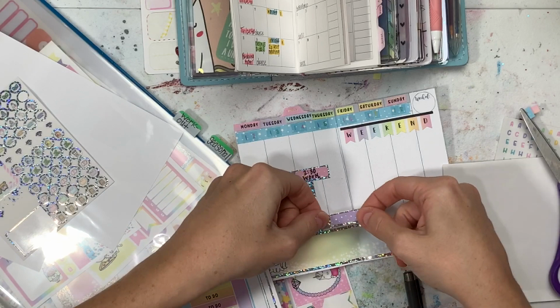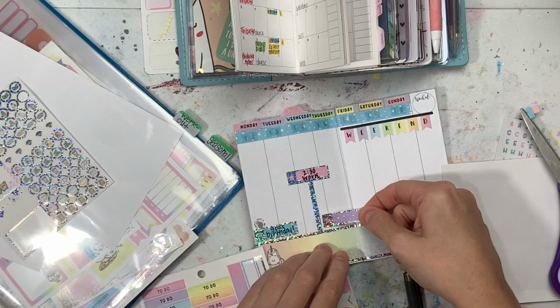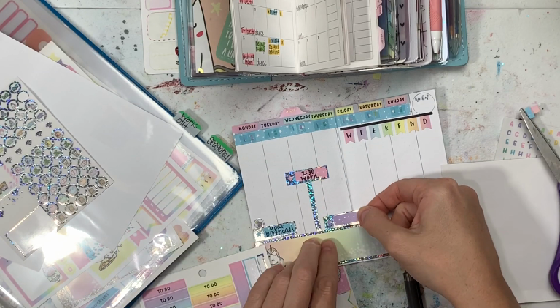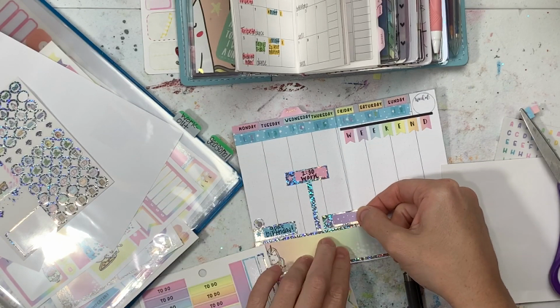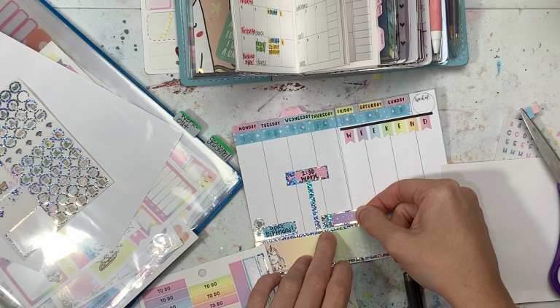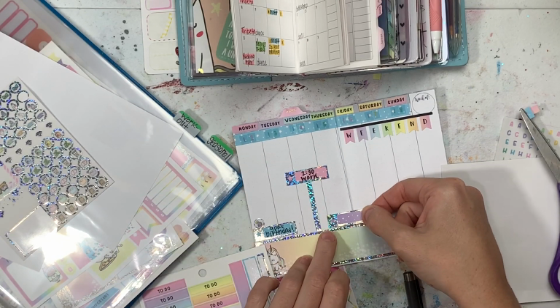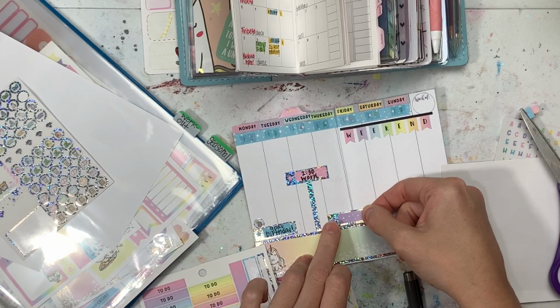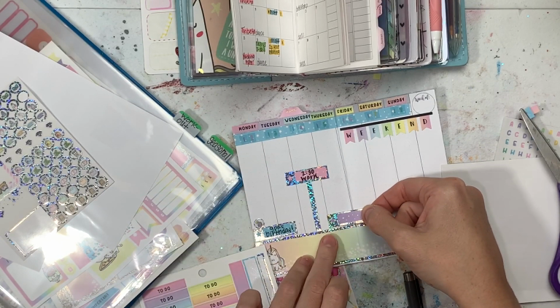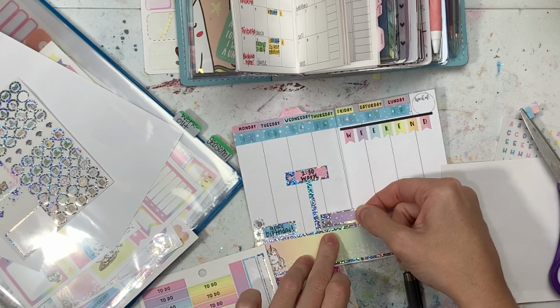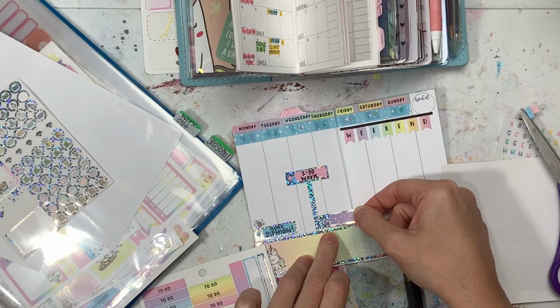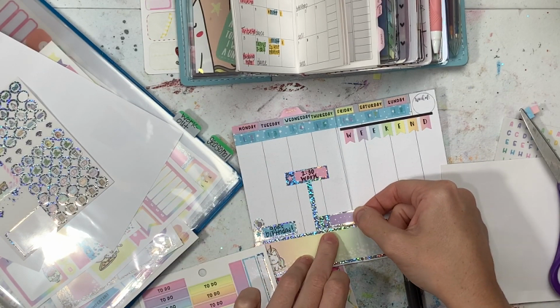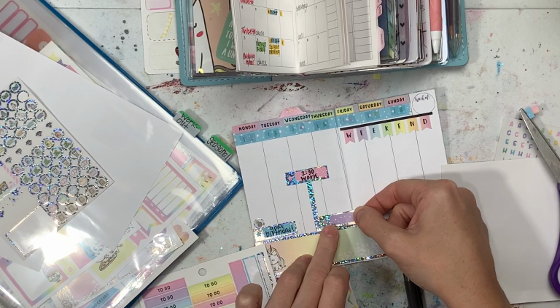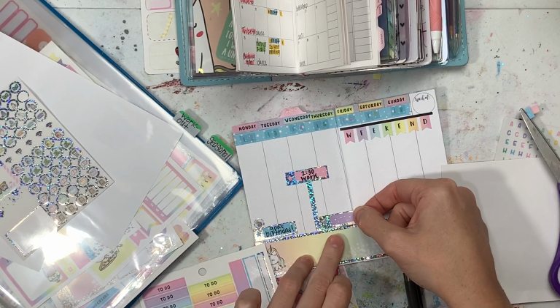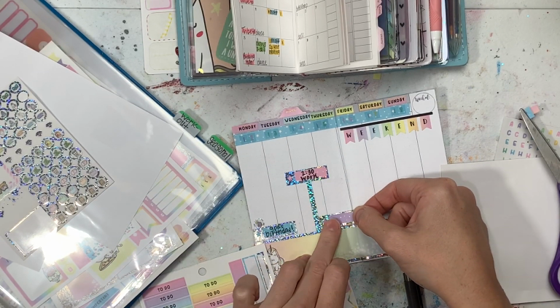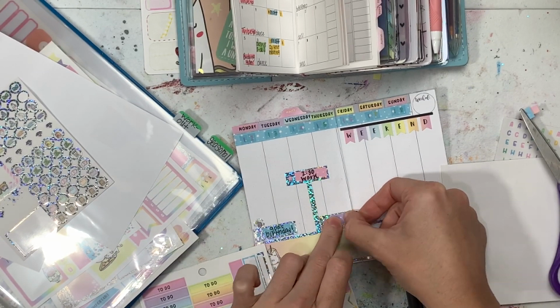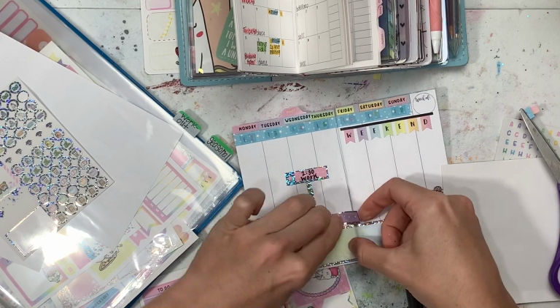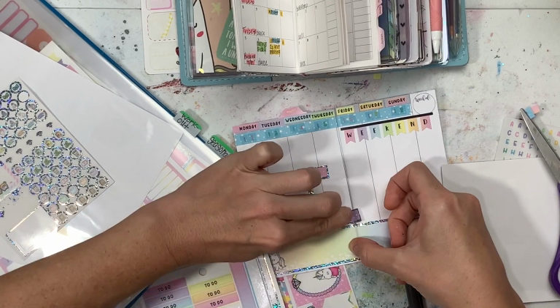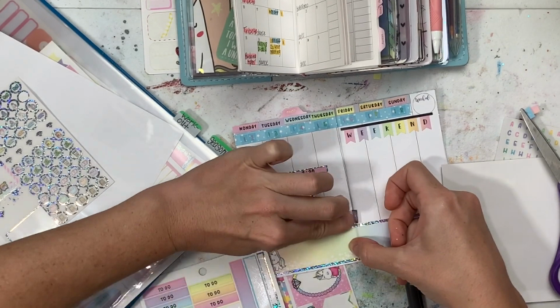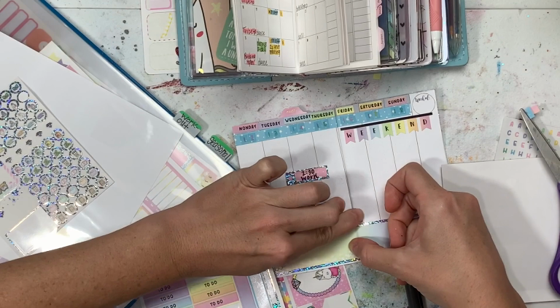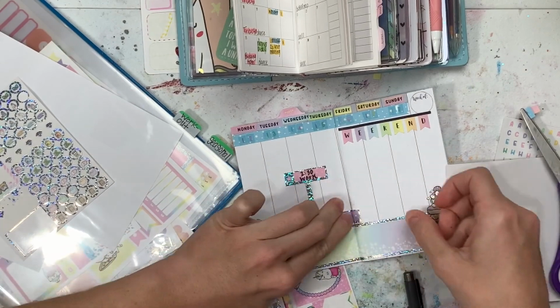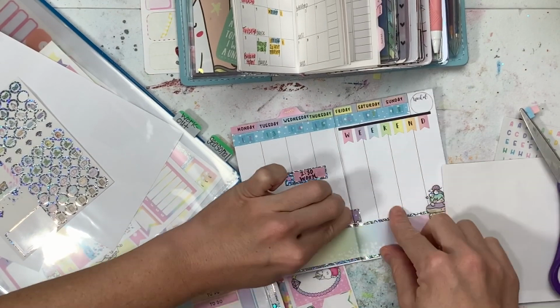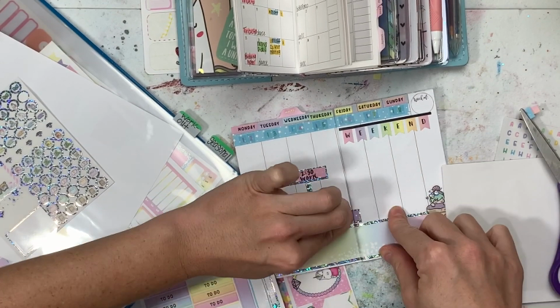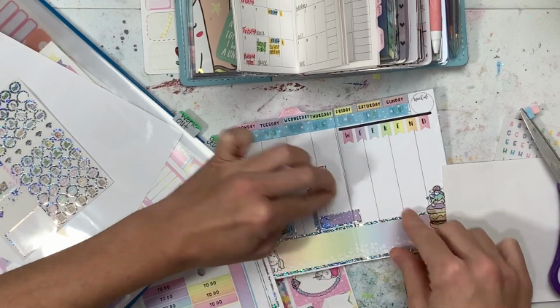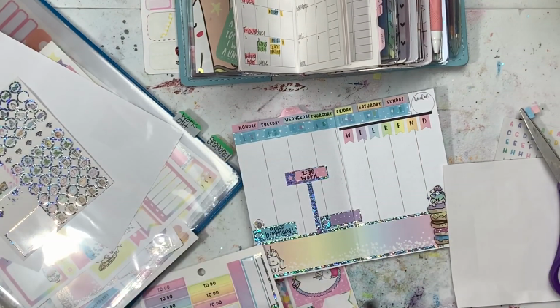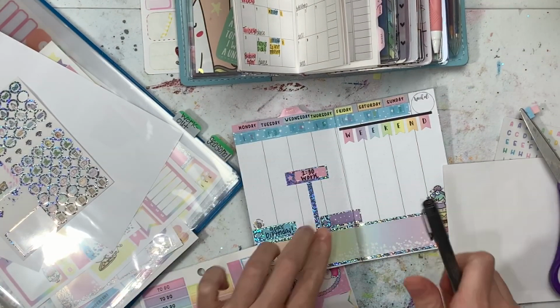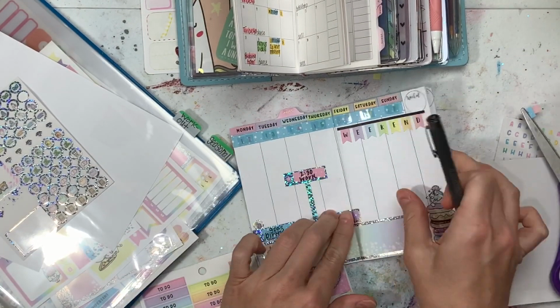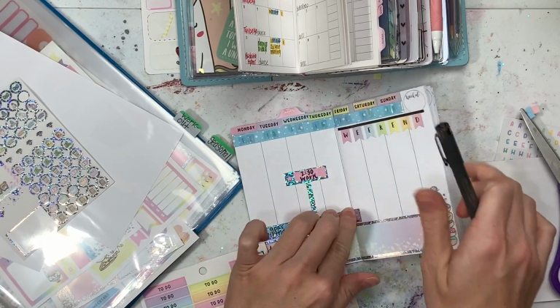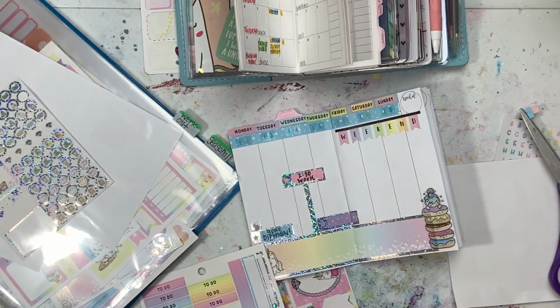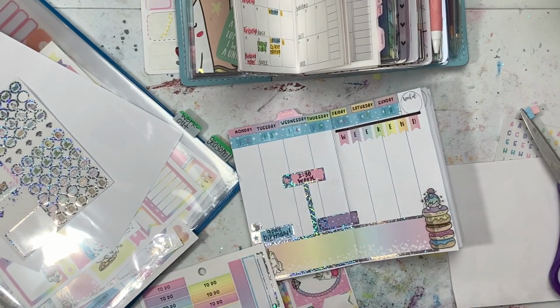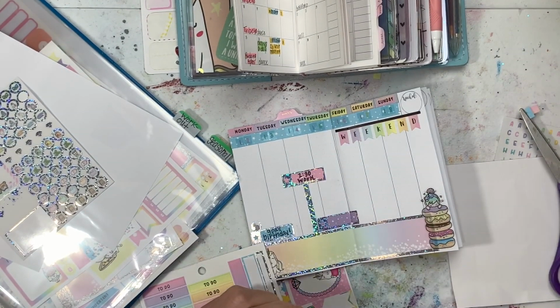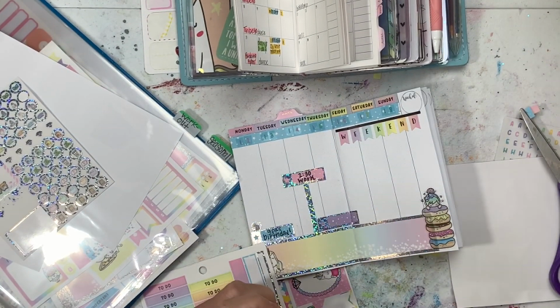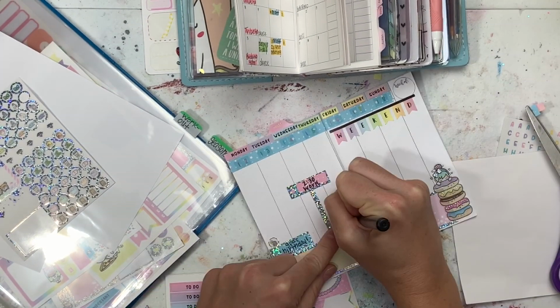I'm using some kind of permanent pen to write on those stickers and fill things in, so you can watch me do that.